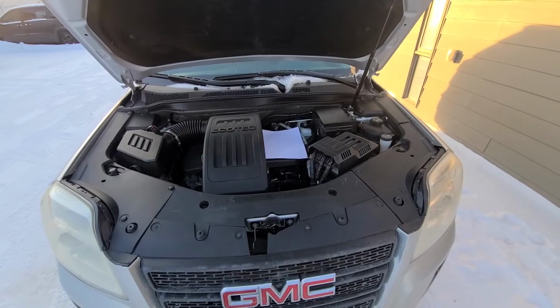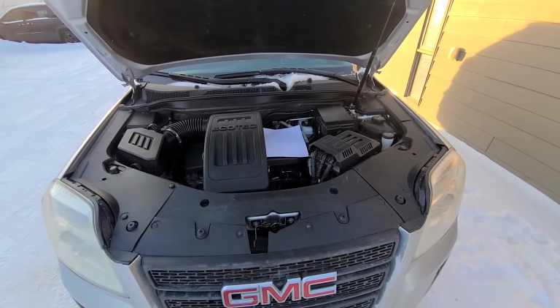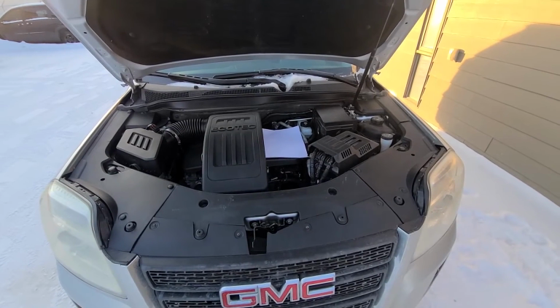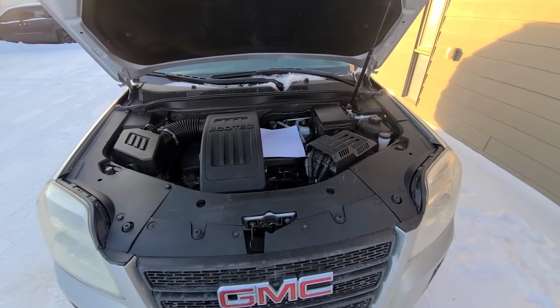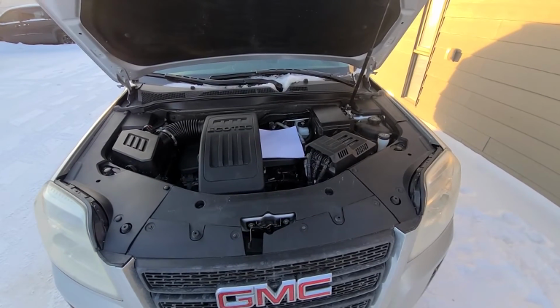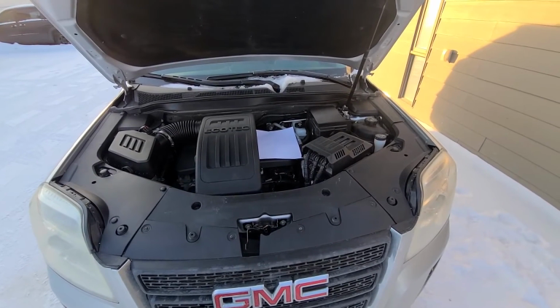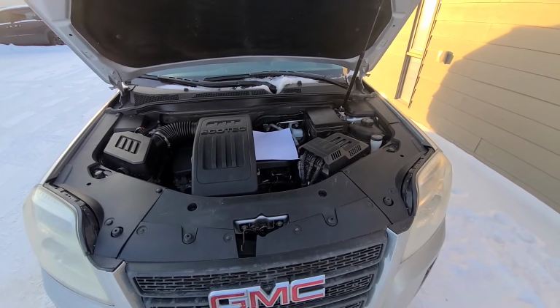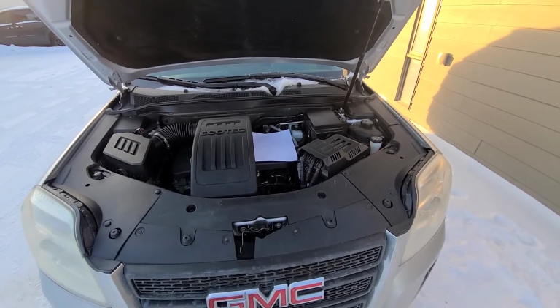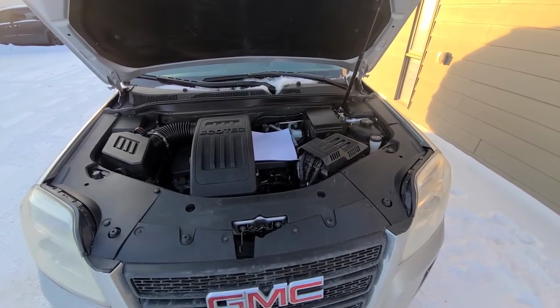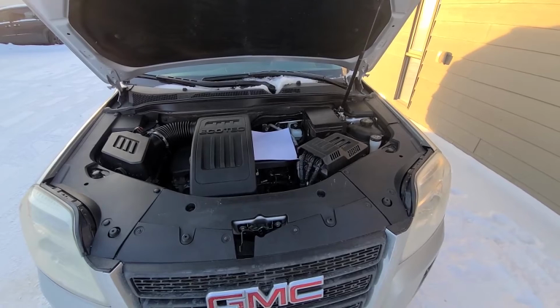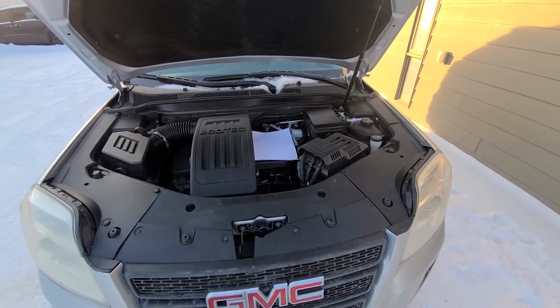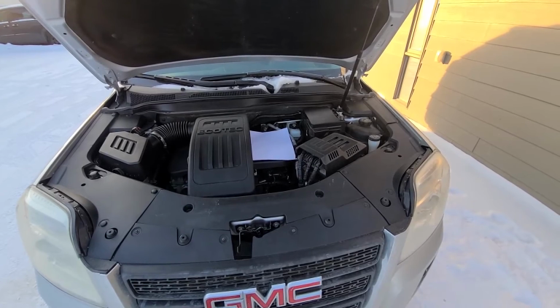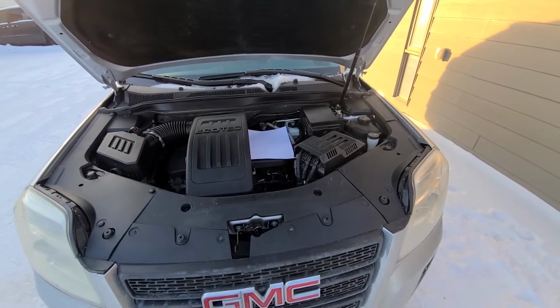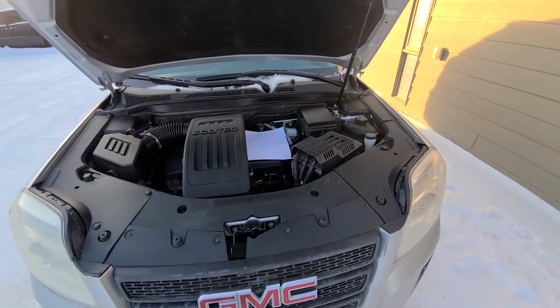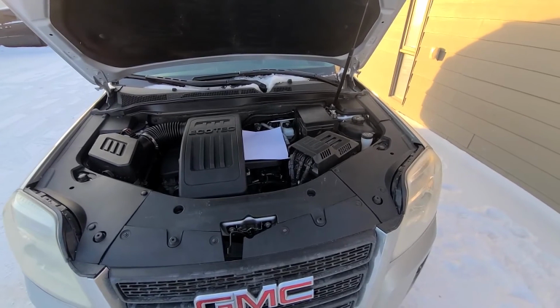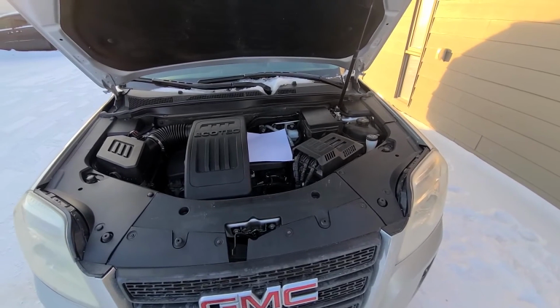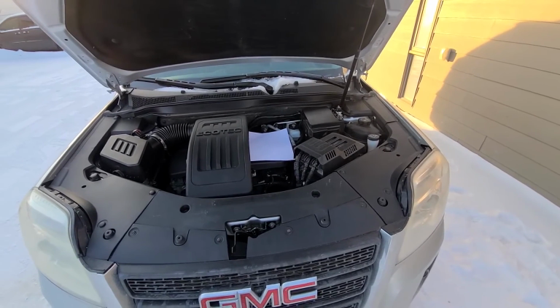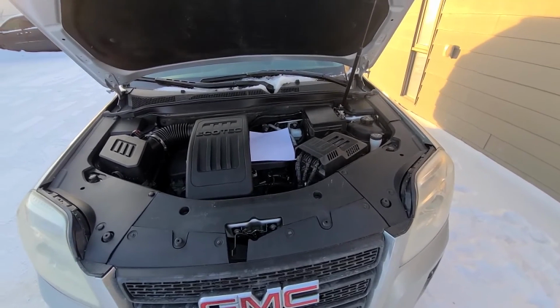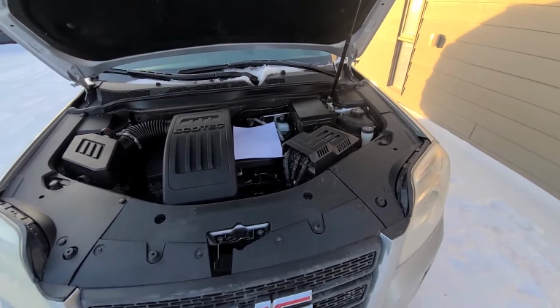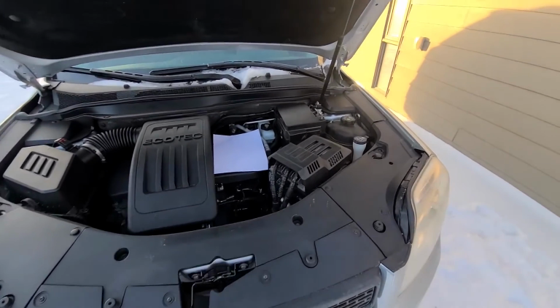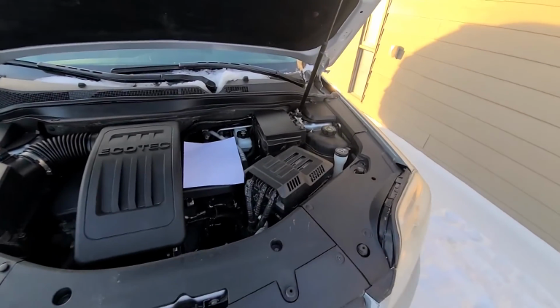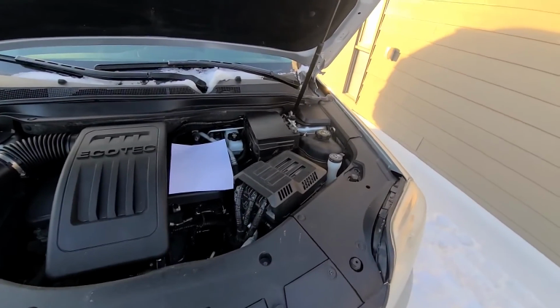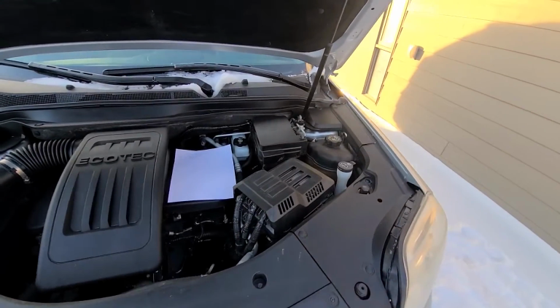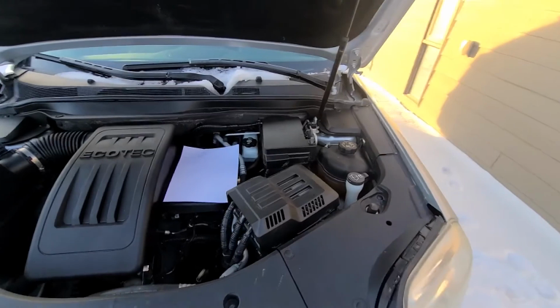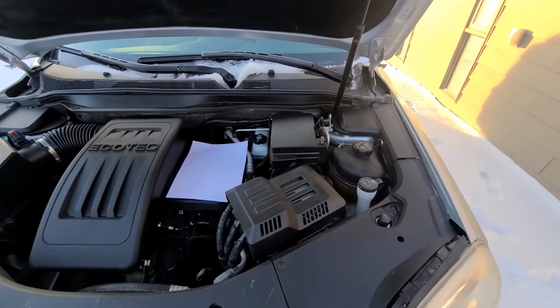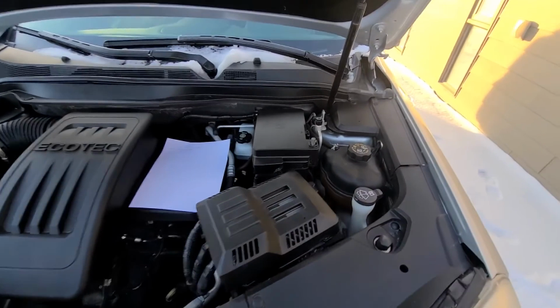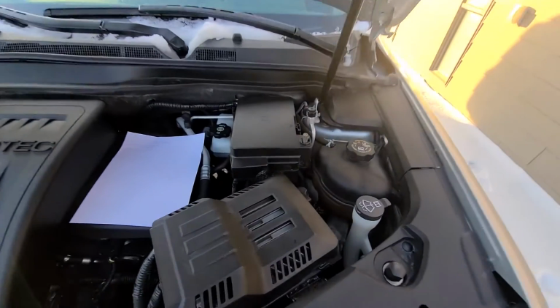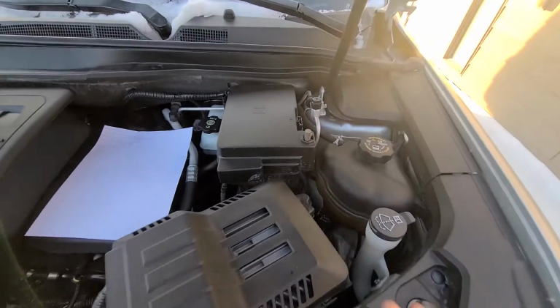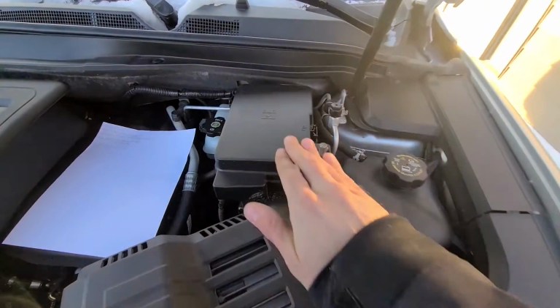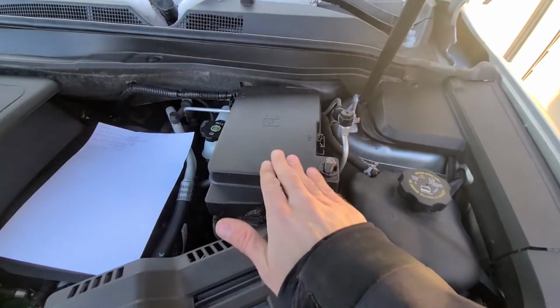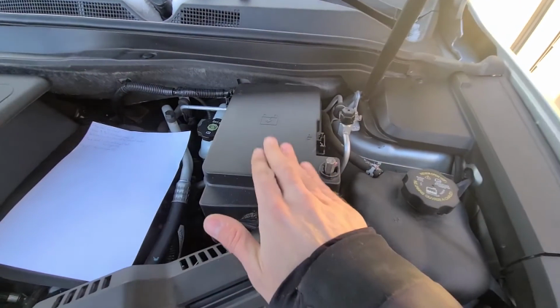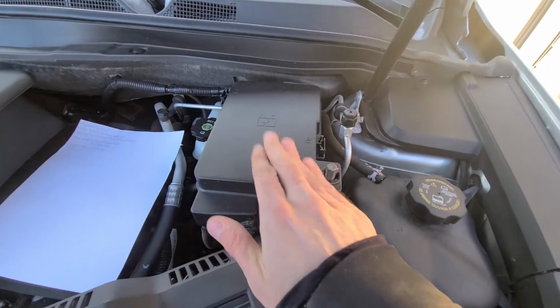You will have one fuse to check and one relay to check. Both are located in the main fuse box under the front hood, which is located right here.